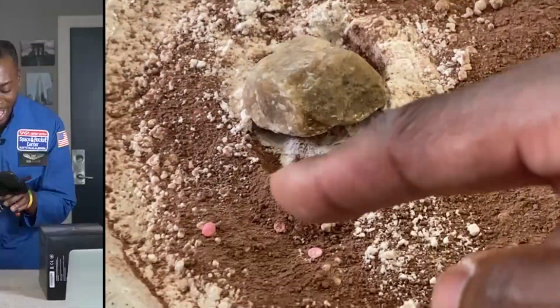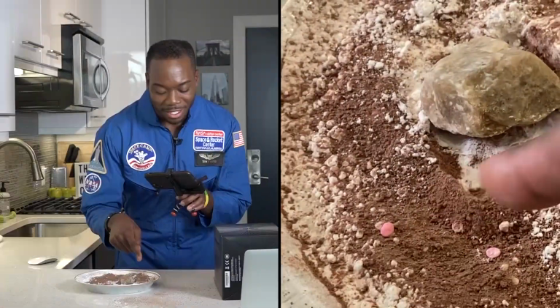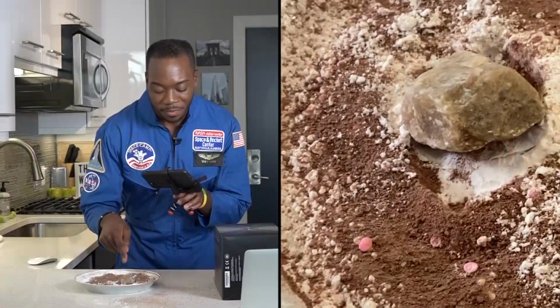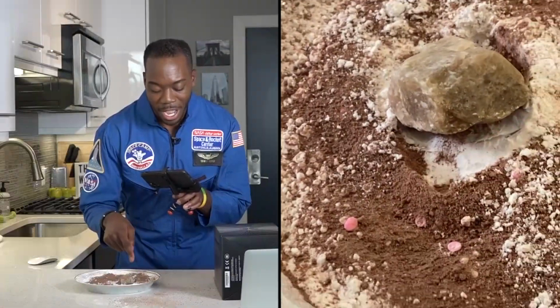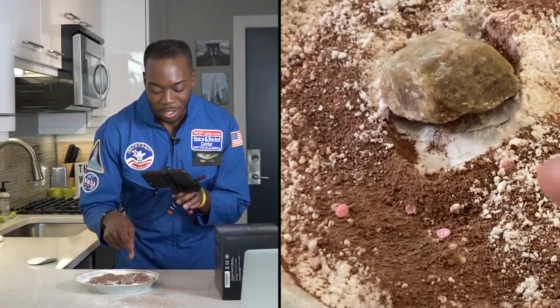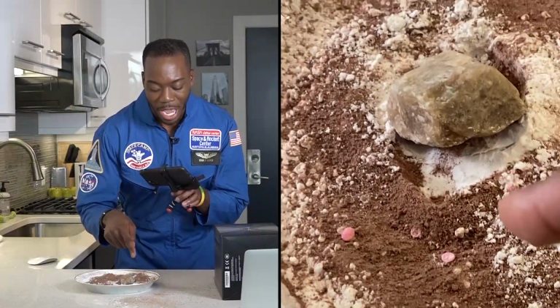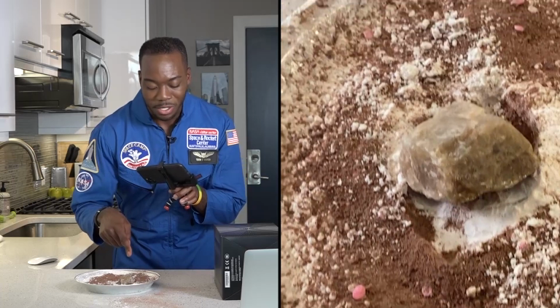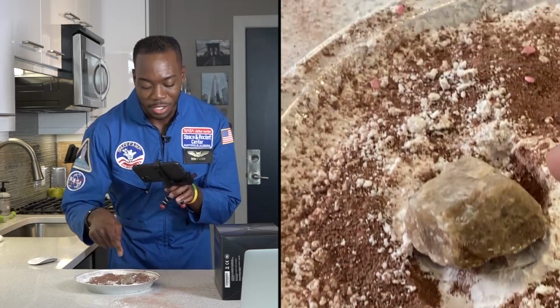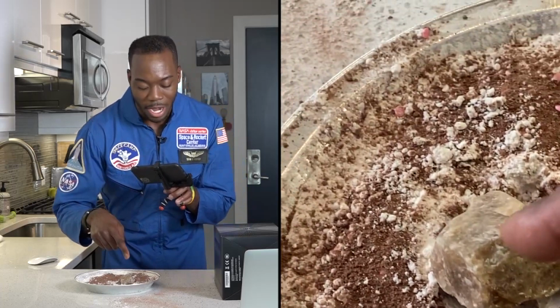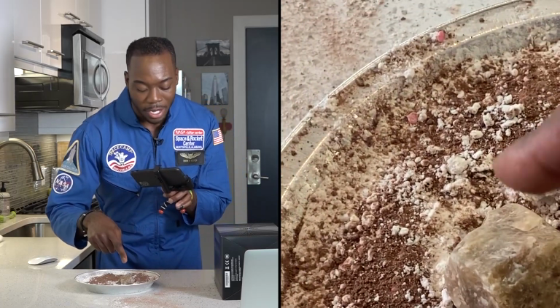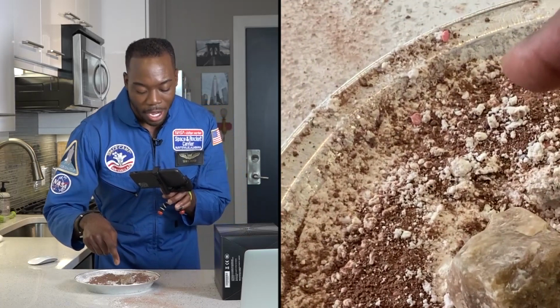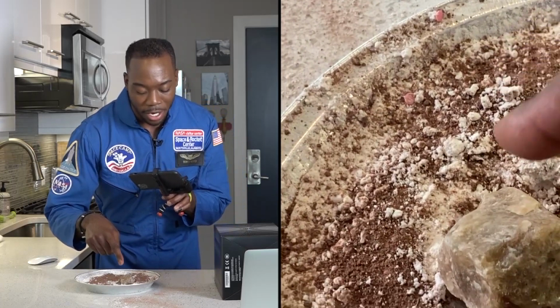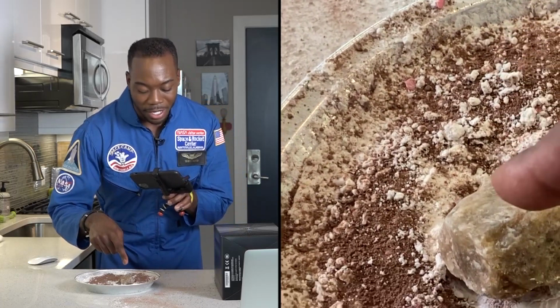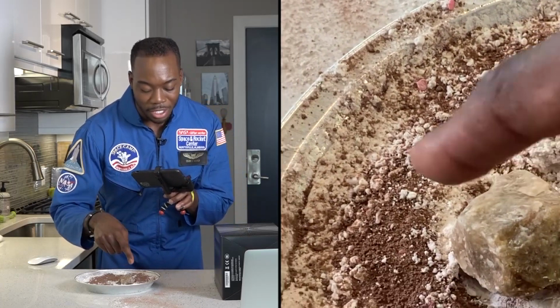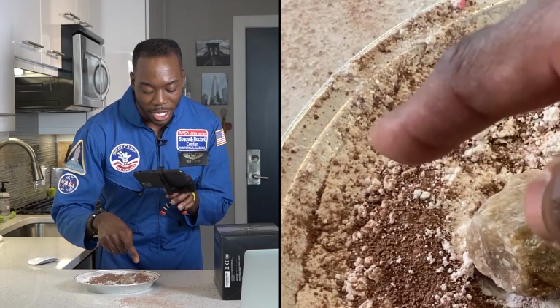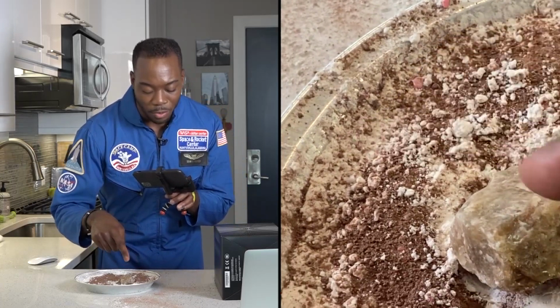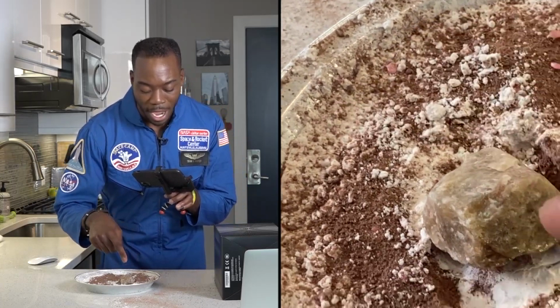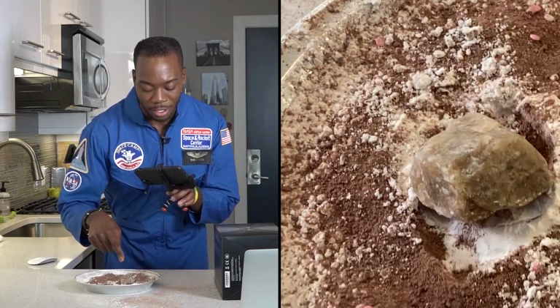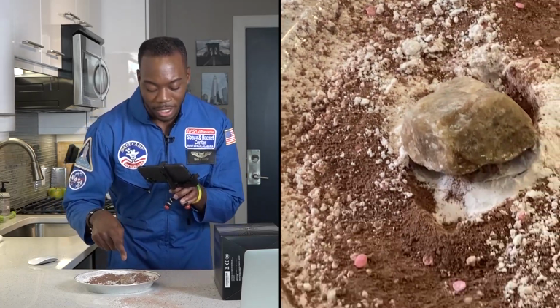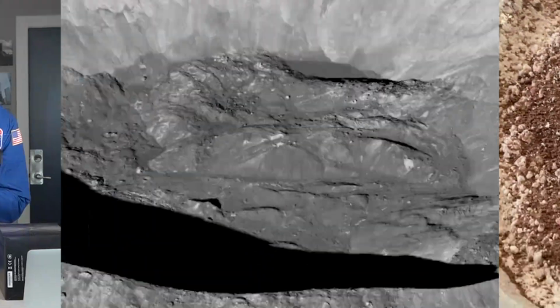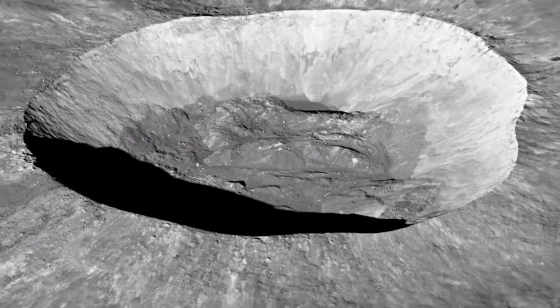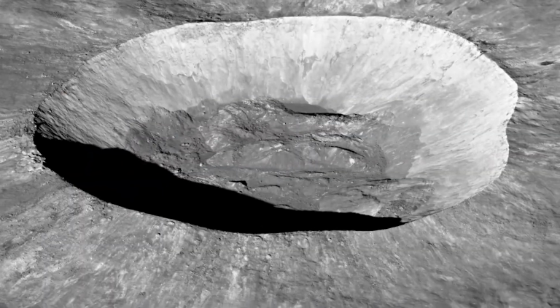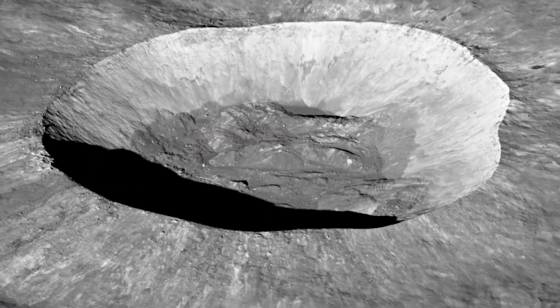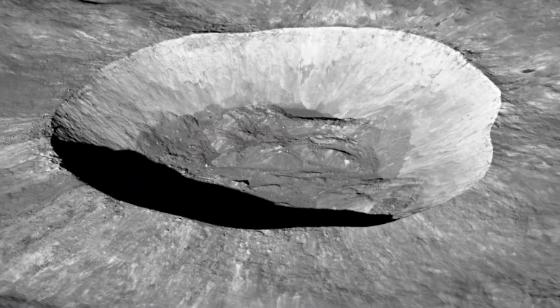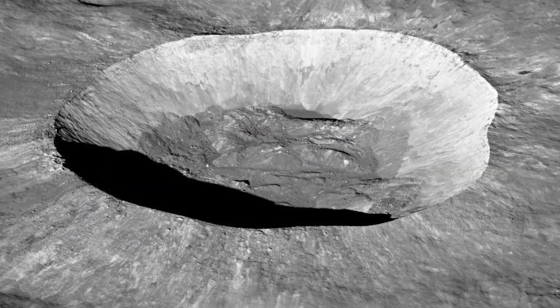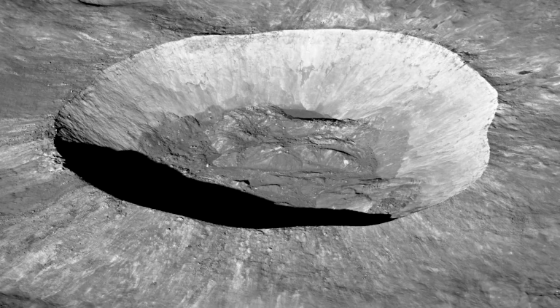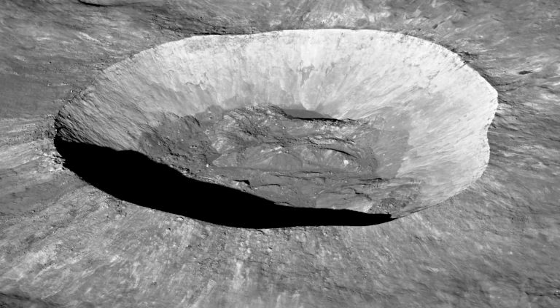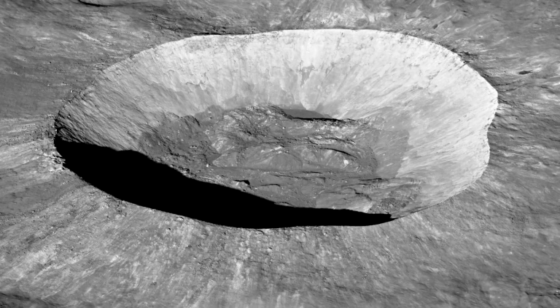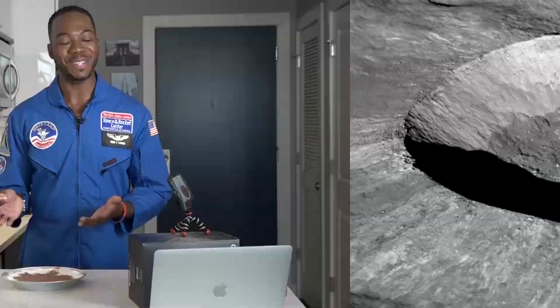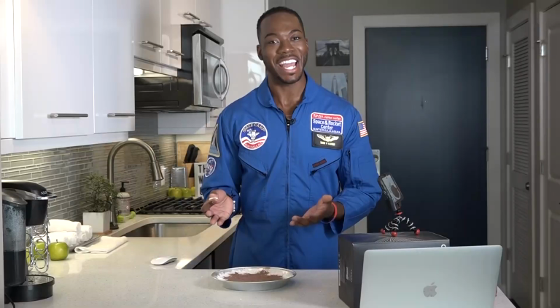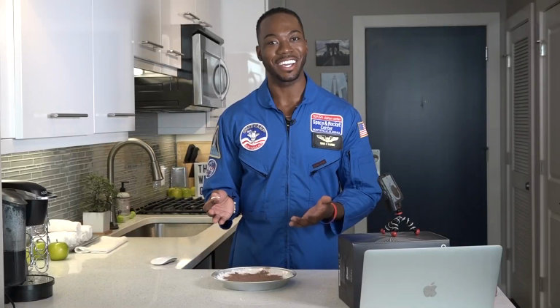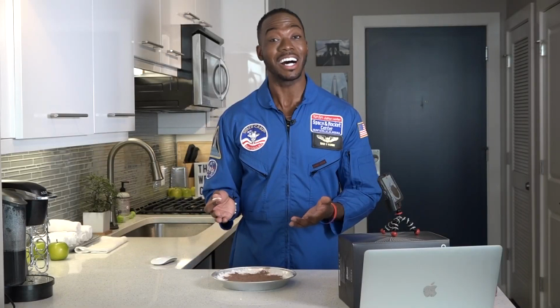And then the flour was tossed around and brought out in an ejecta ray pattern, like we see on the moon. But not all meteorites impact head-on.